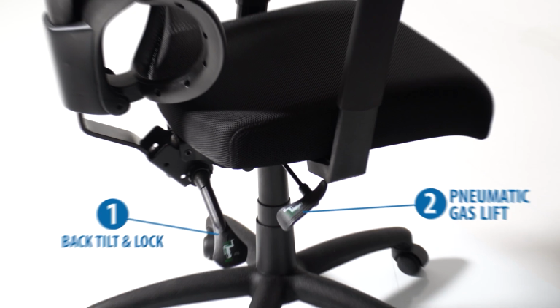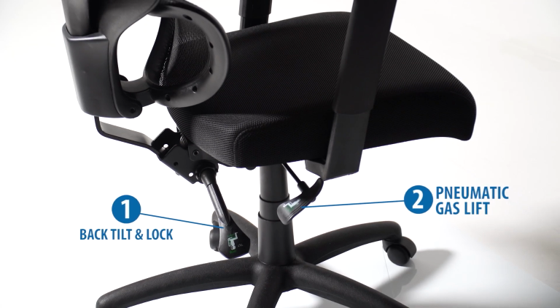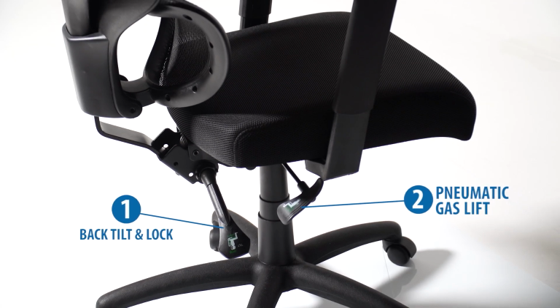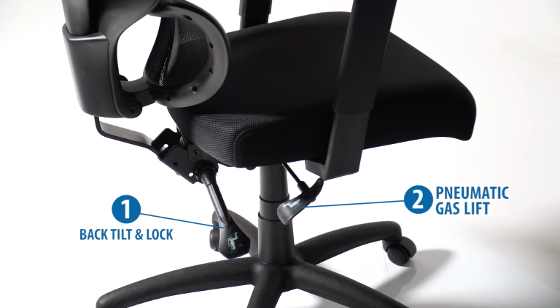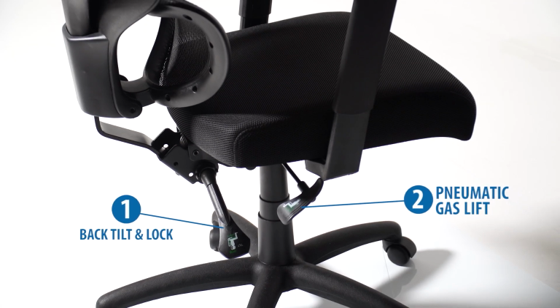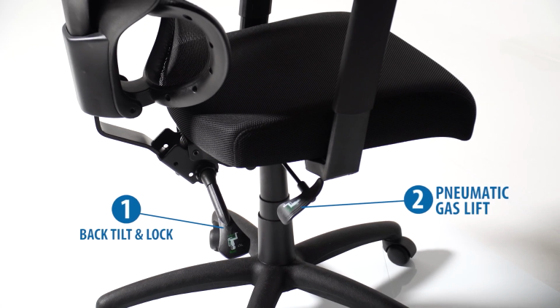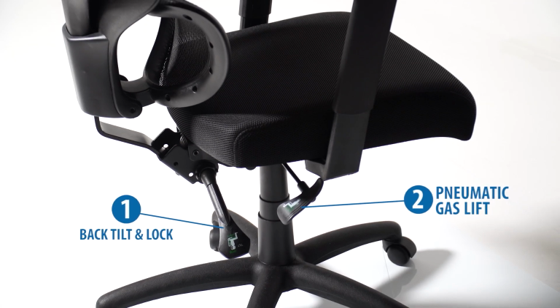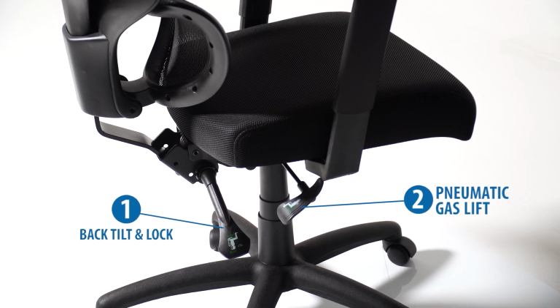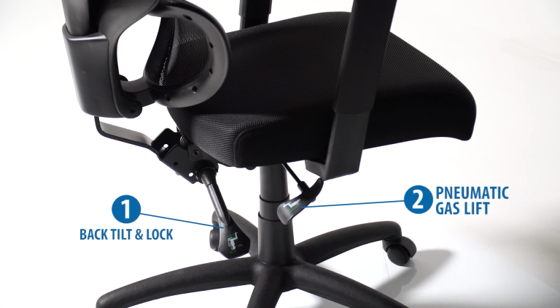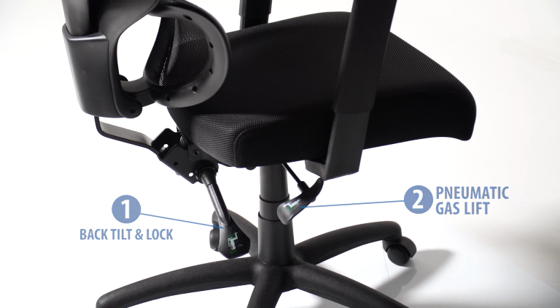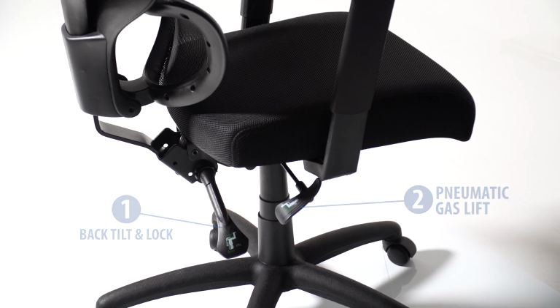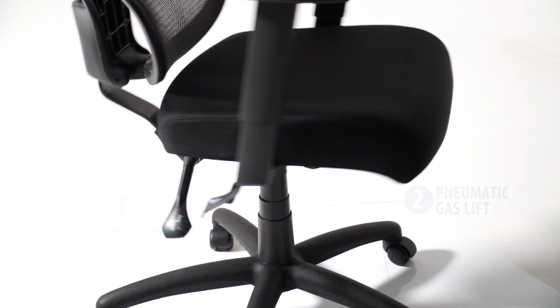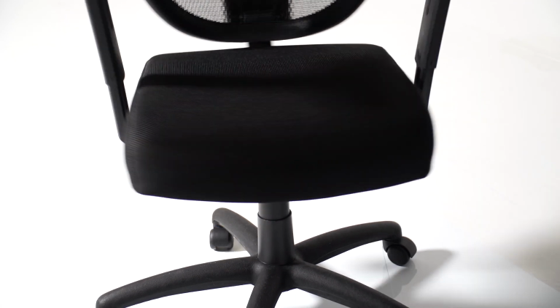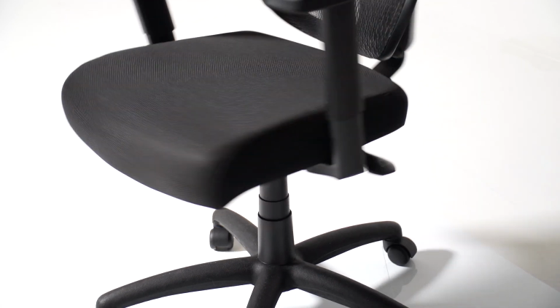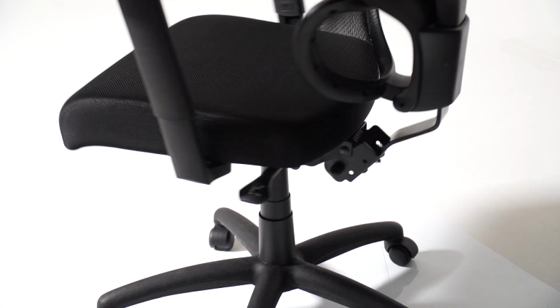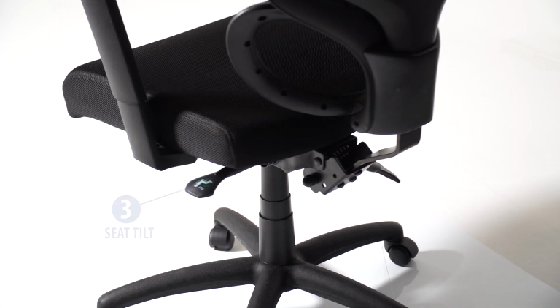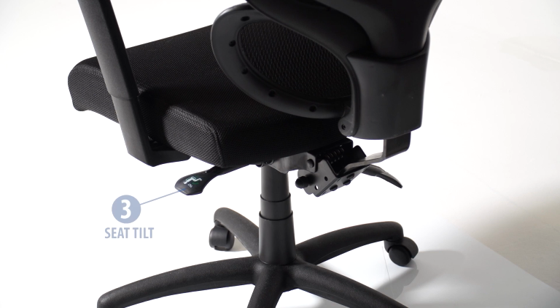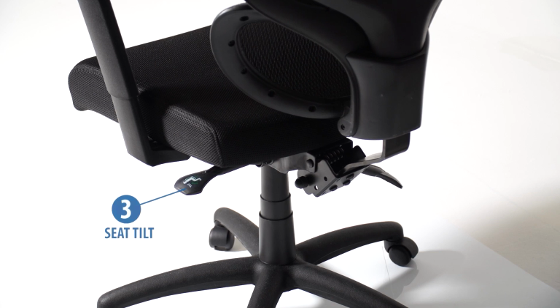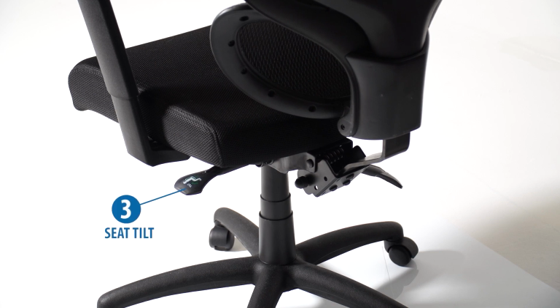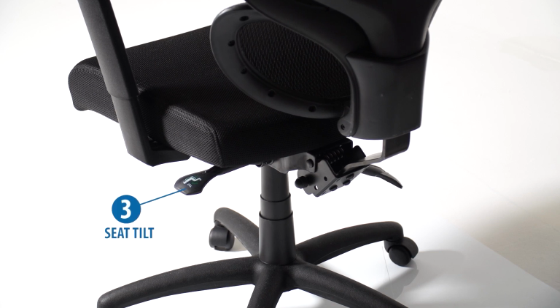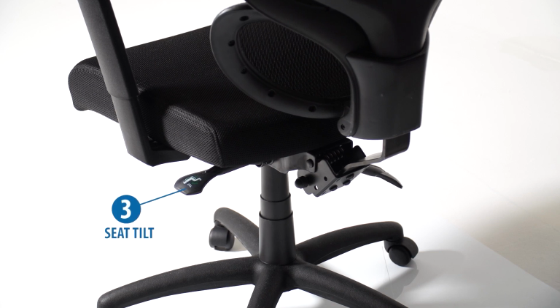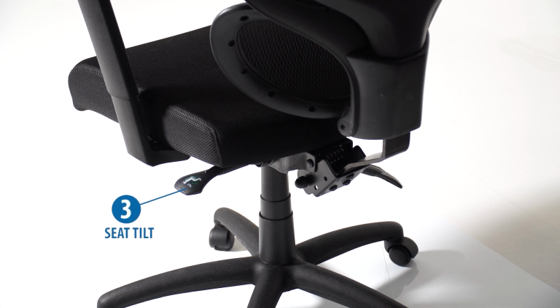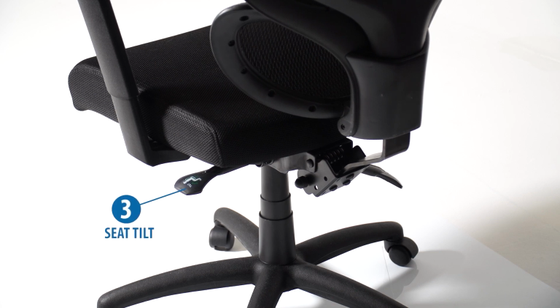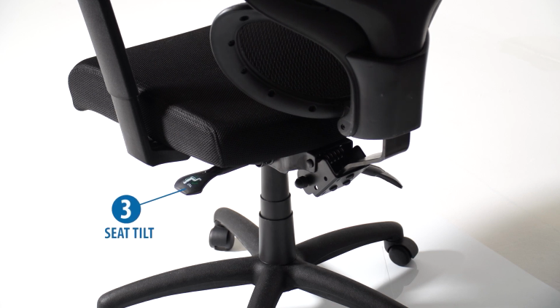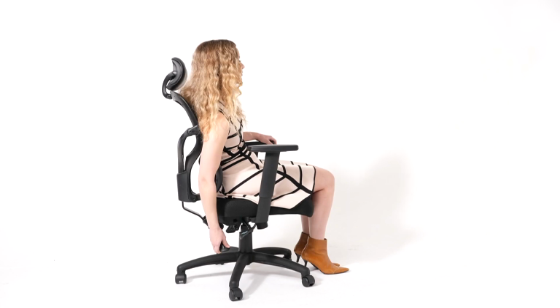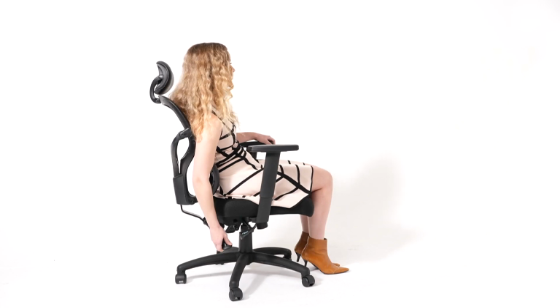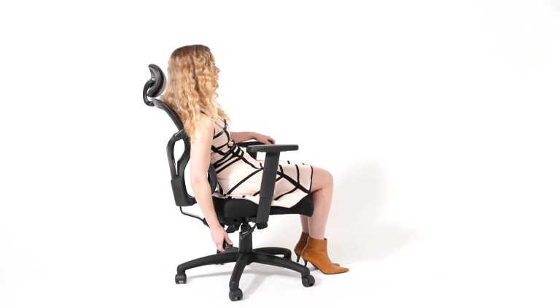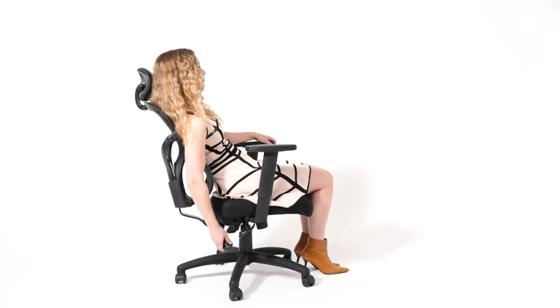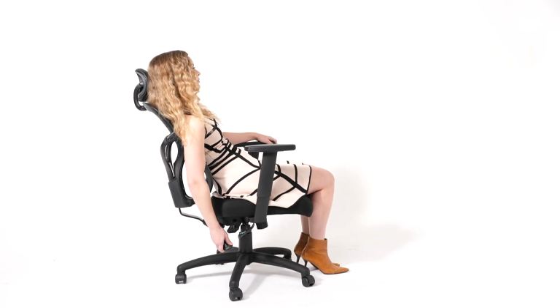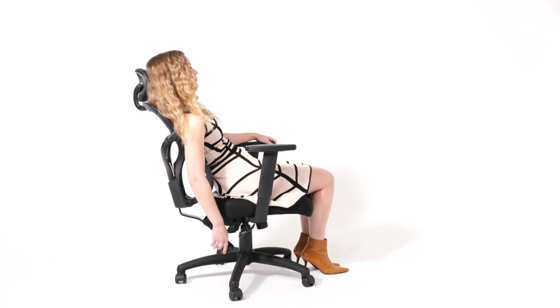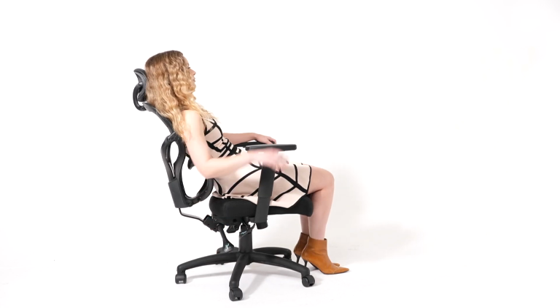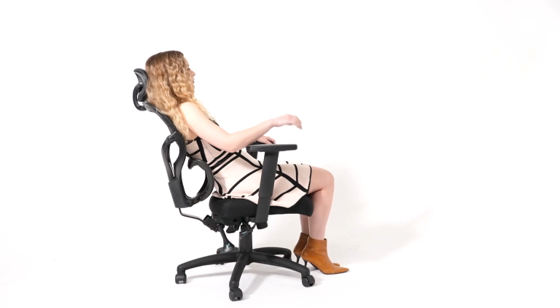The chair offers a three-pedal multifunction mechanism, which allows one to adjust the seat and back to lock into any position throughout the tilt range.